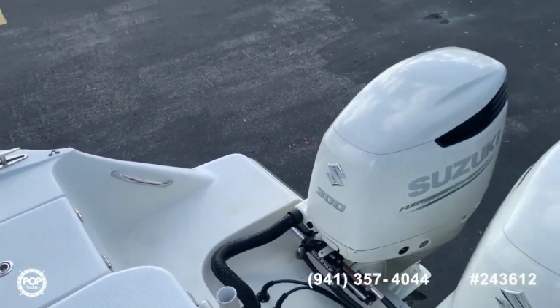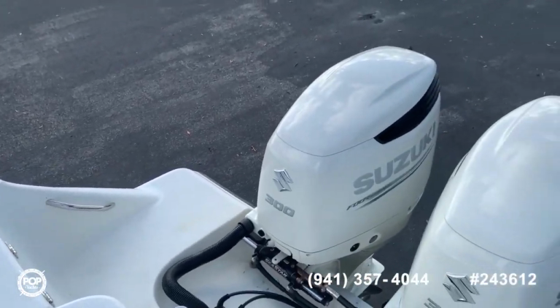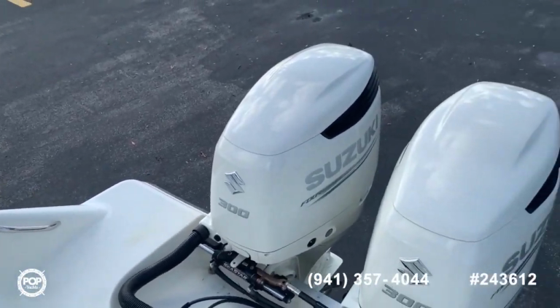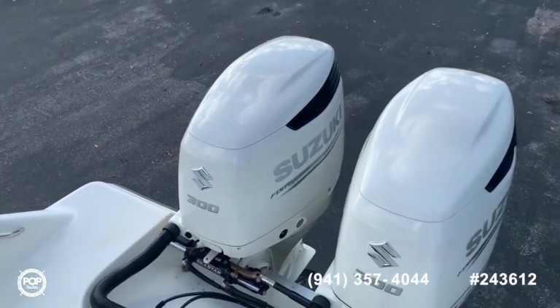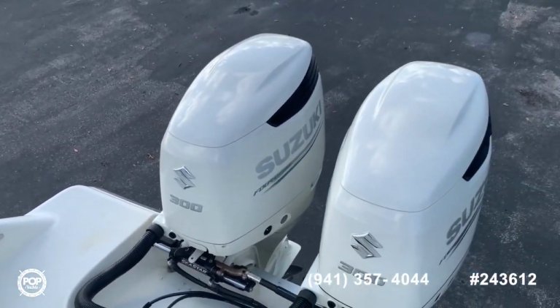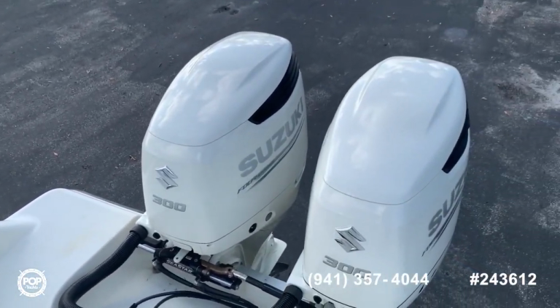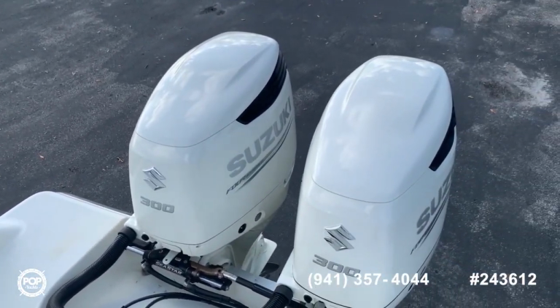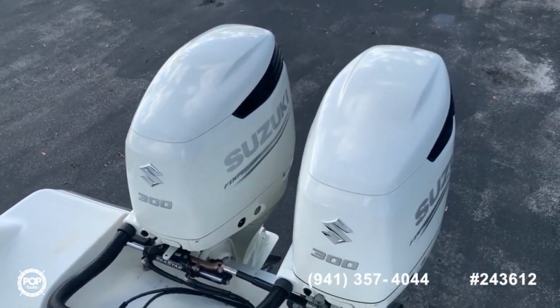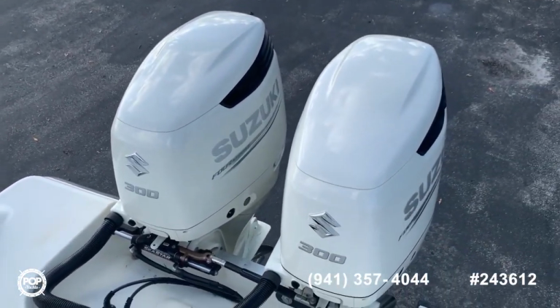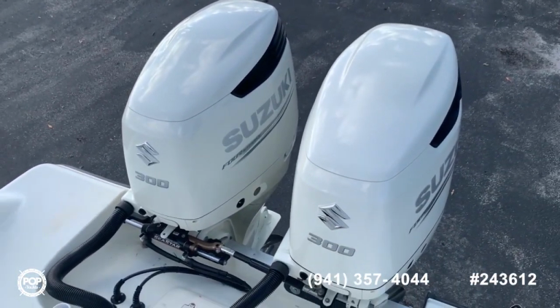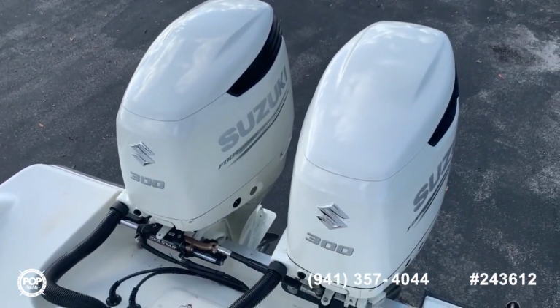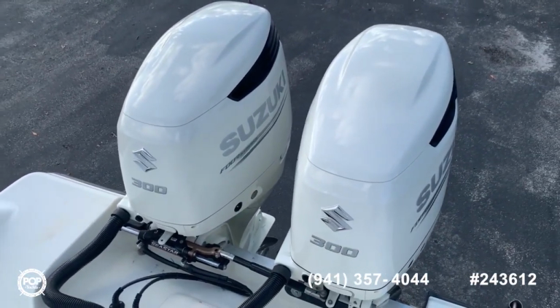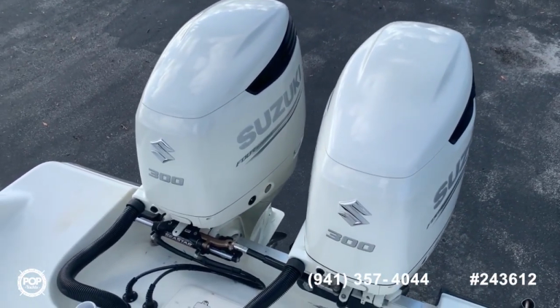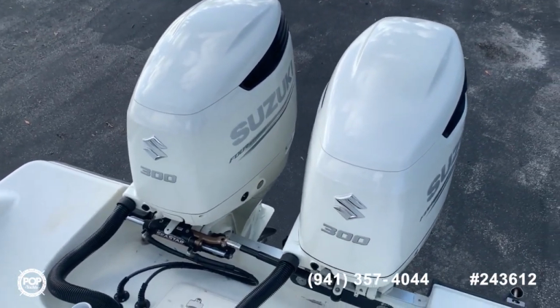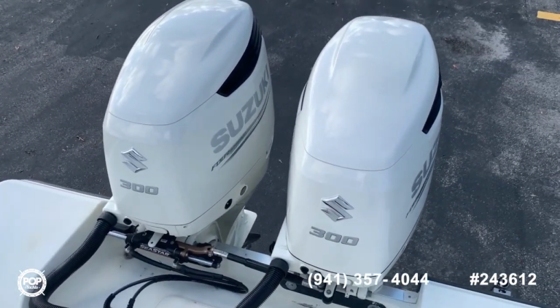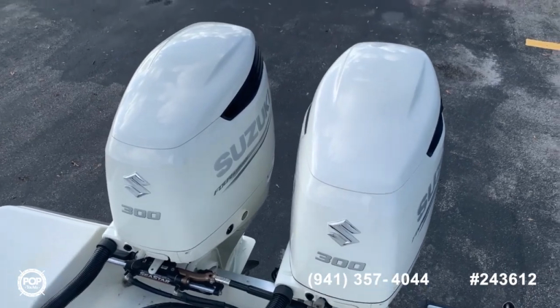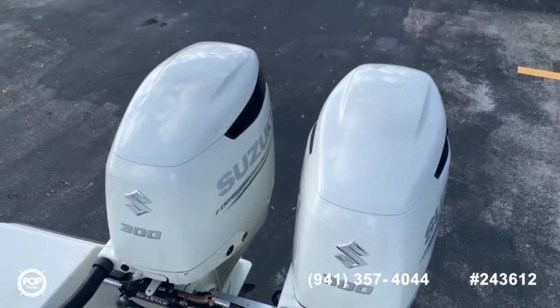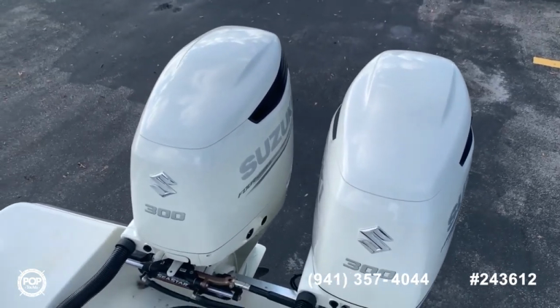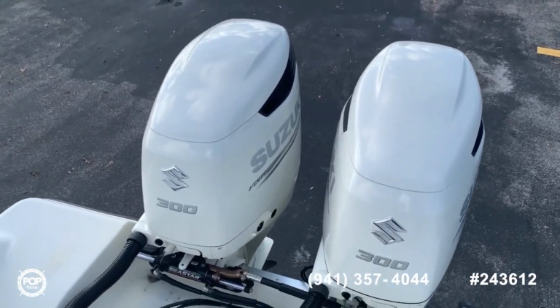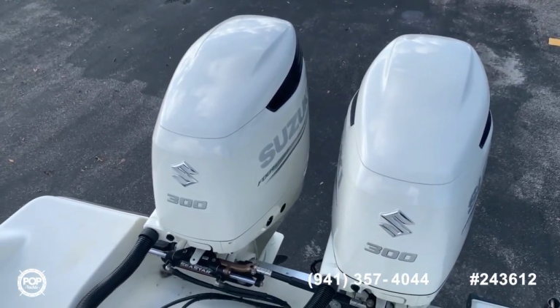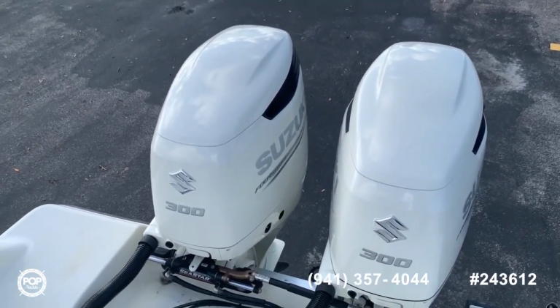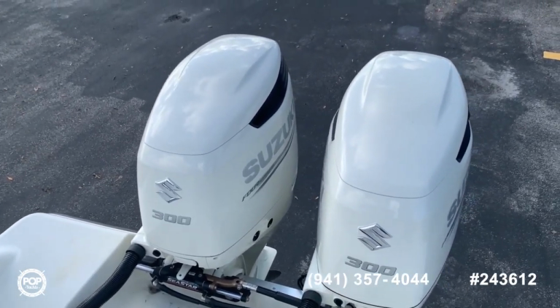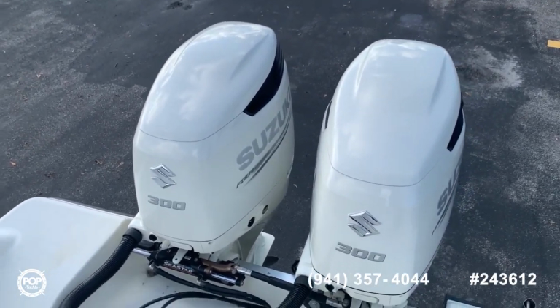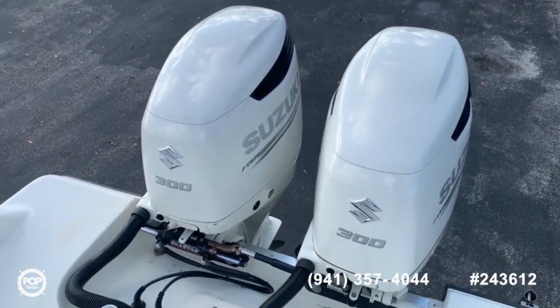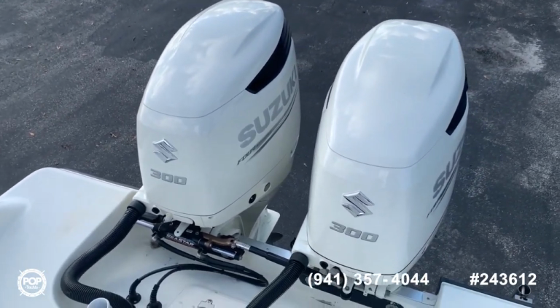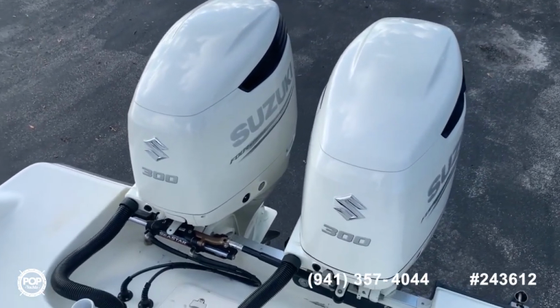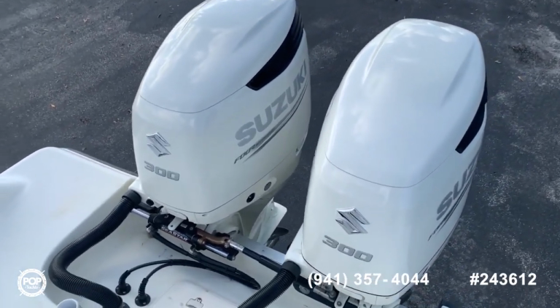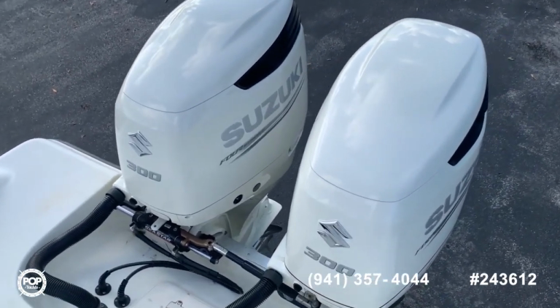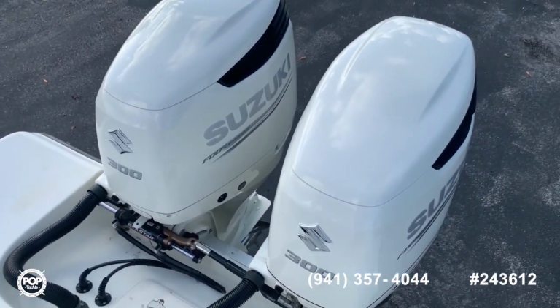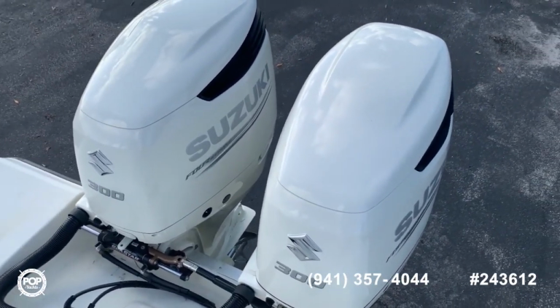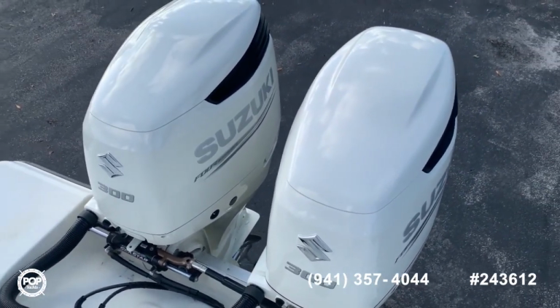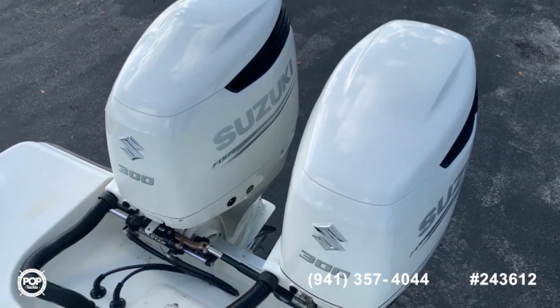Those engines are 2019 and very well maintained. They only have 130 hours on them right now.